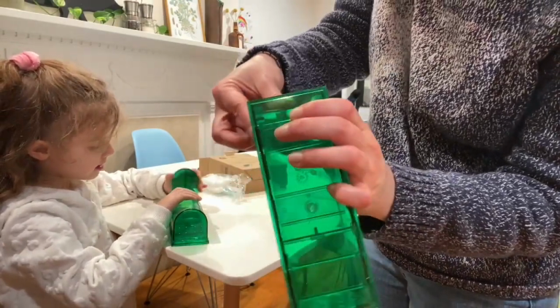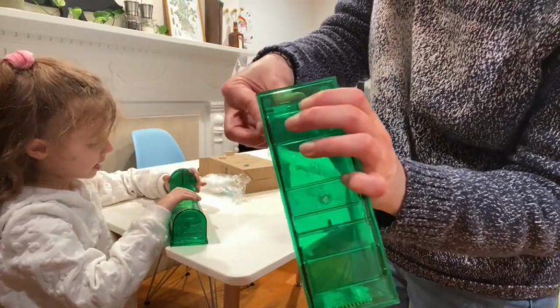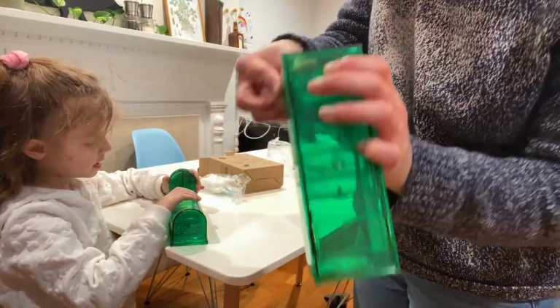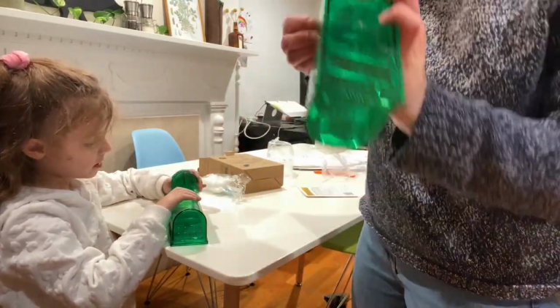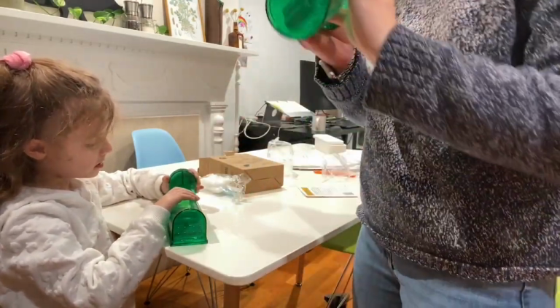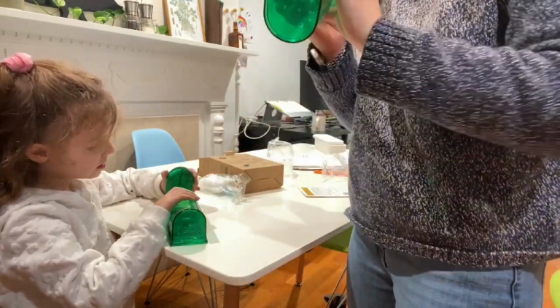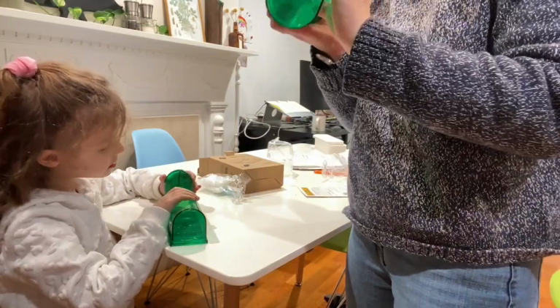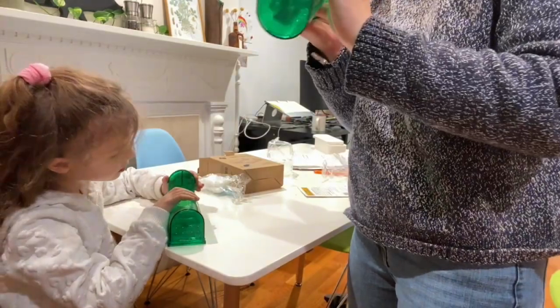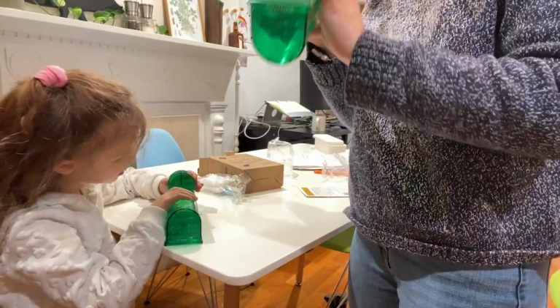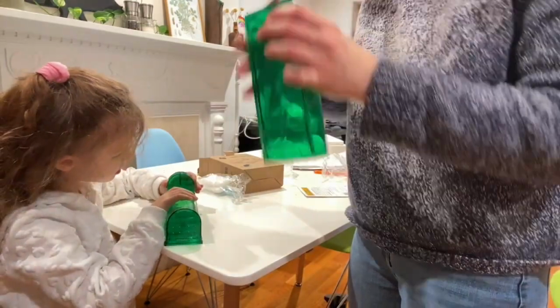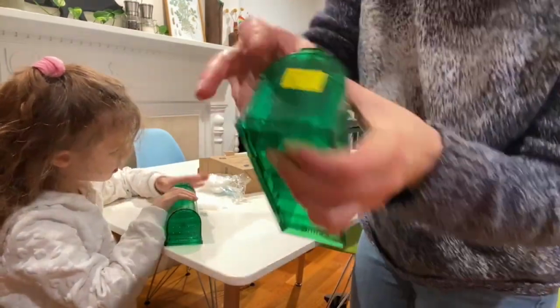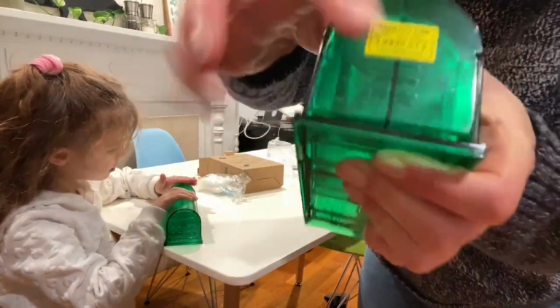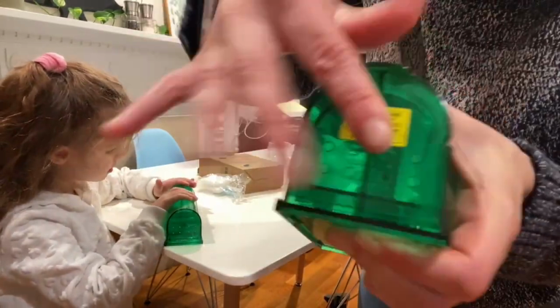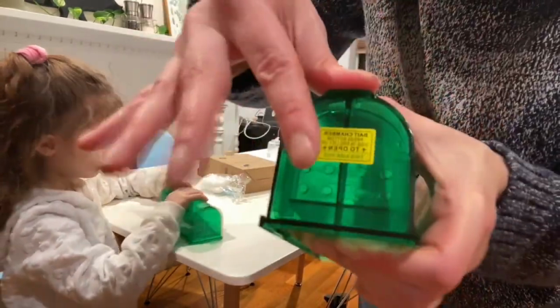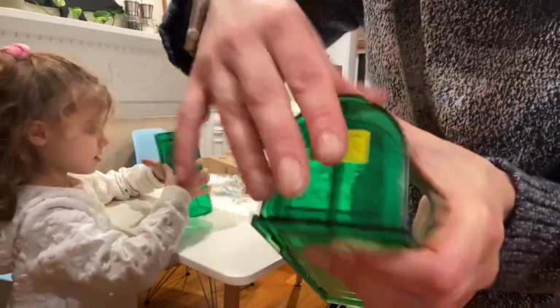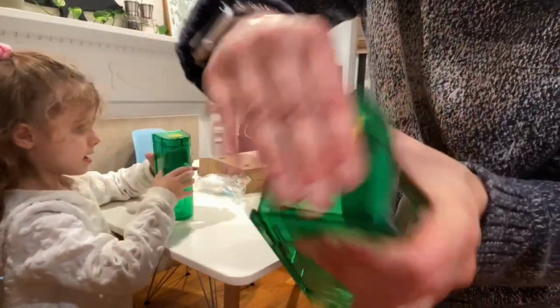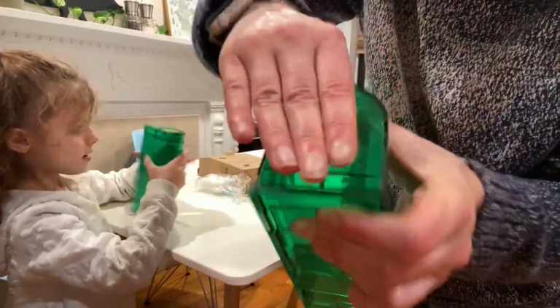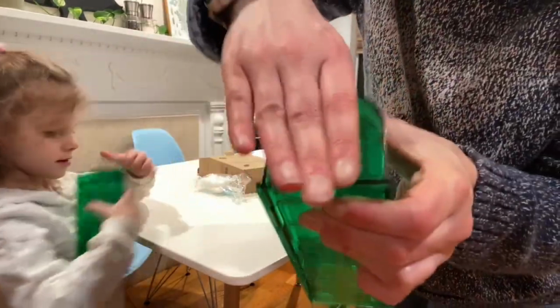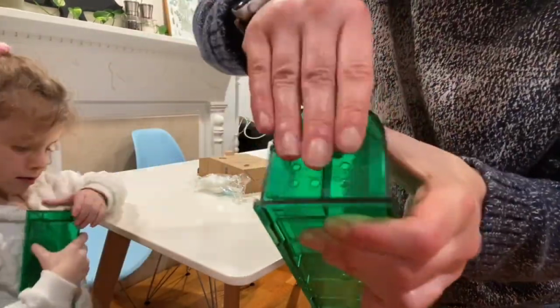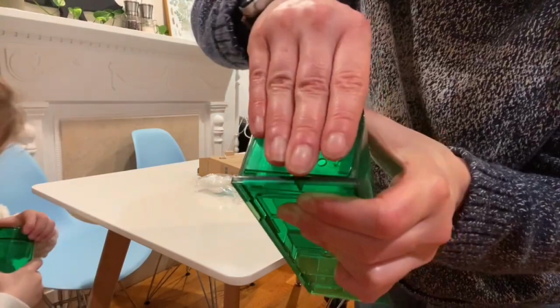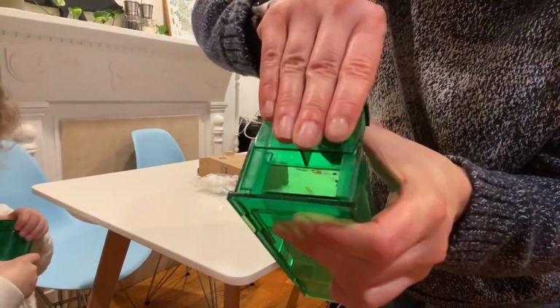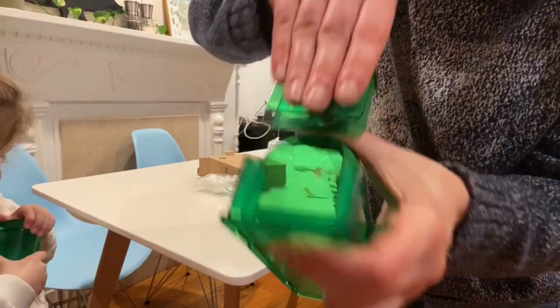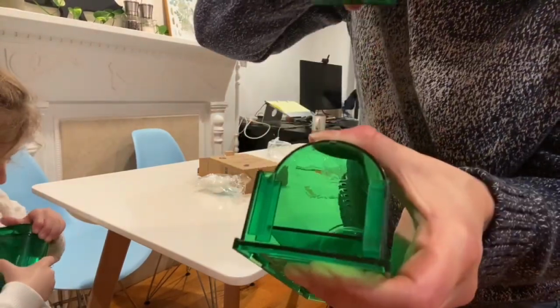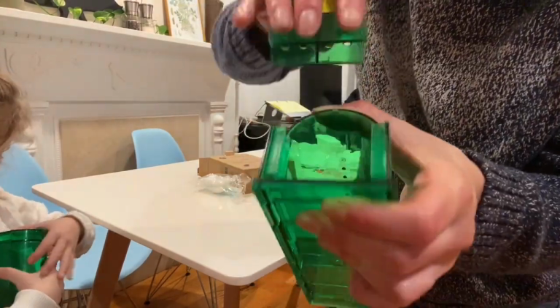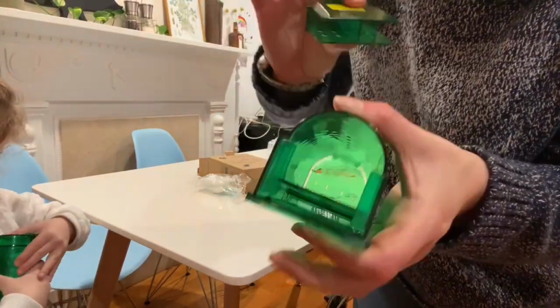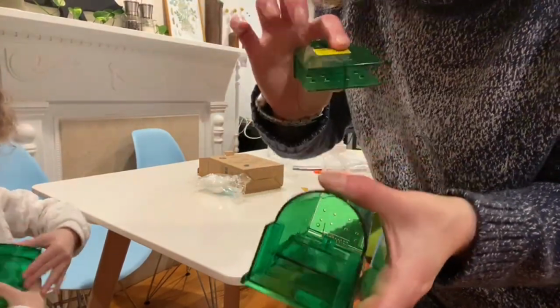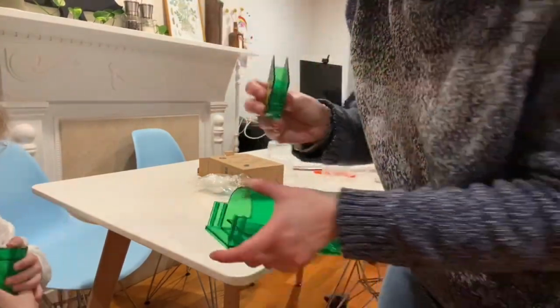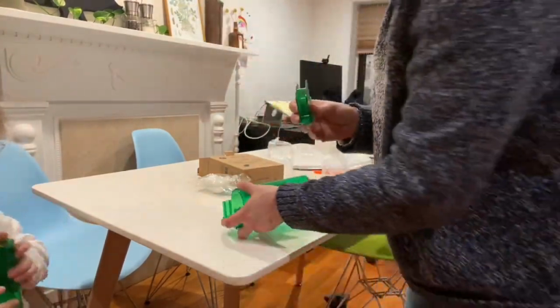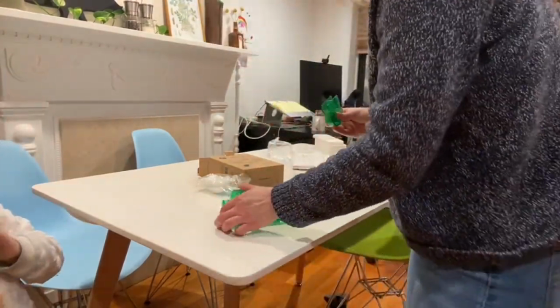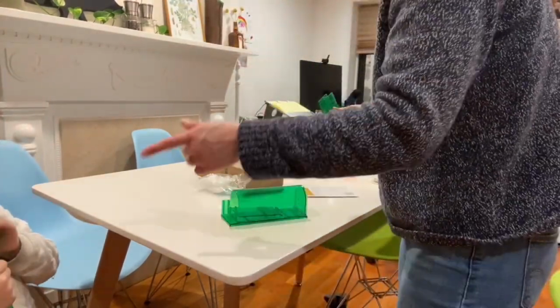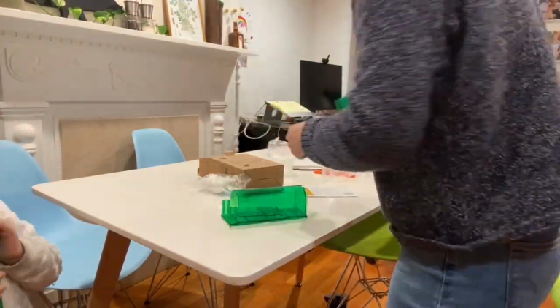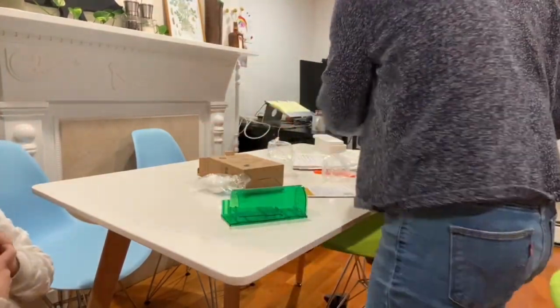Can I try? Yeah, you can try too. So it's locked and you have to use your fingers like that to take it out. That's the hardest part.